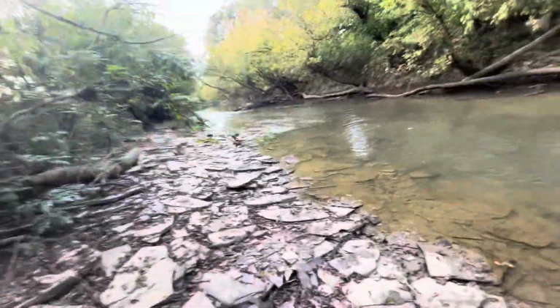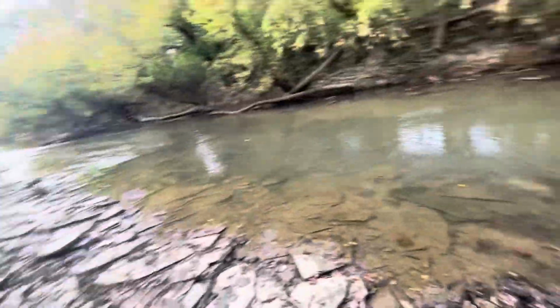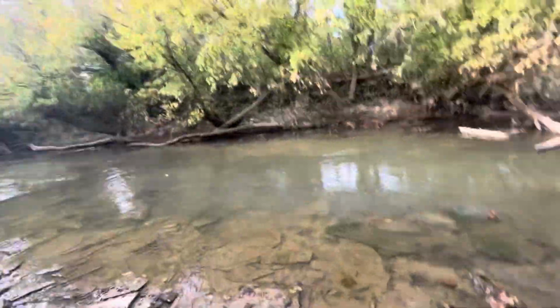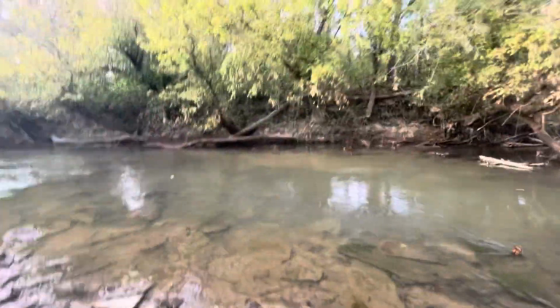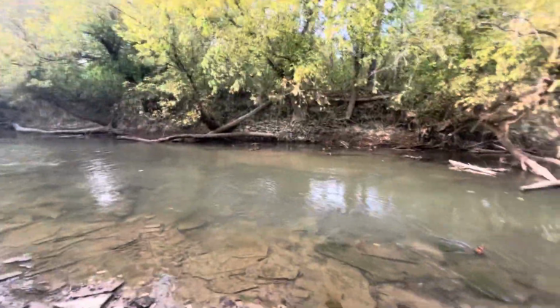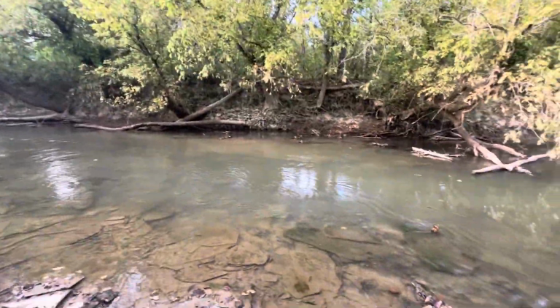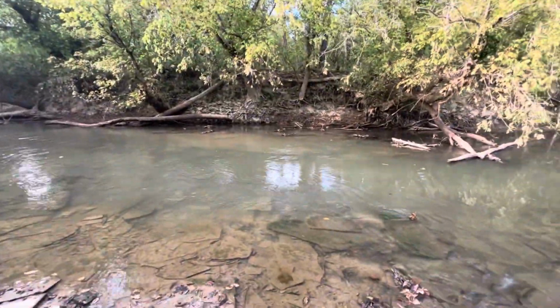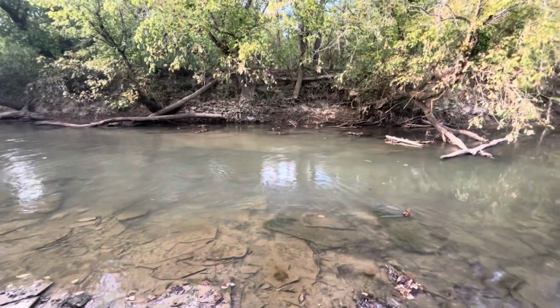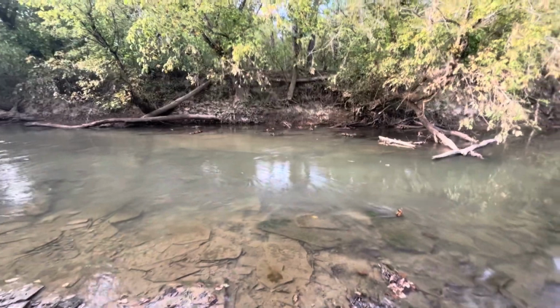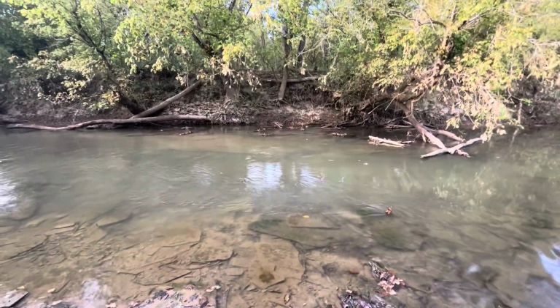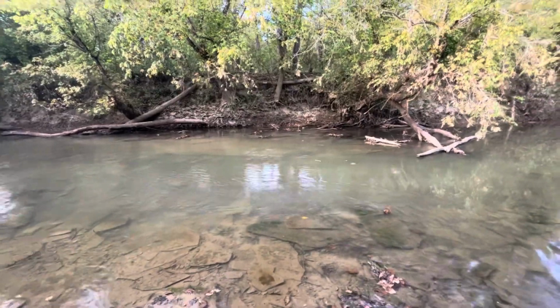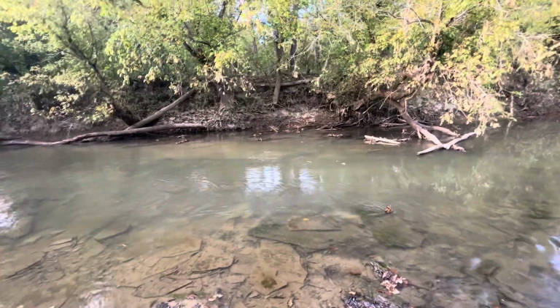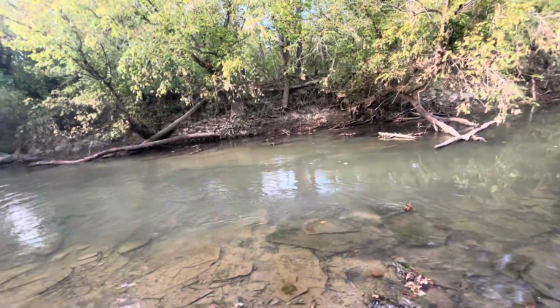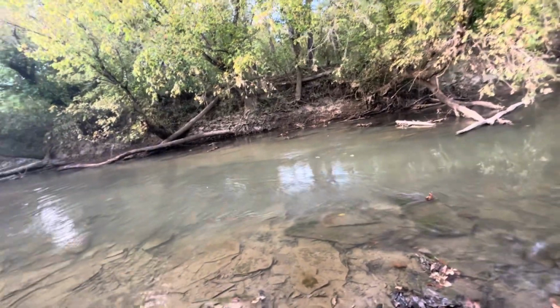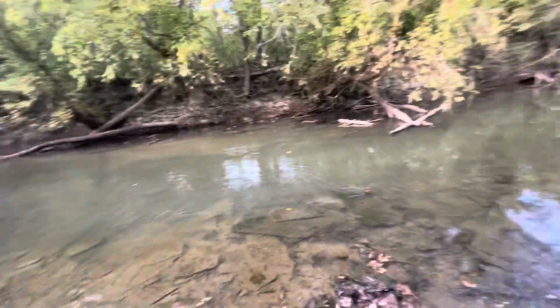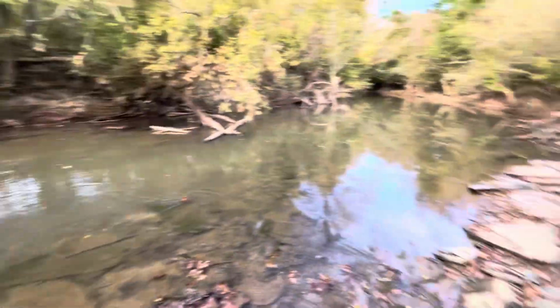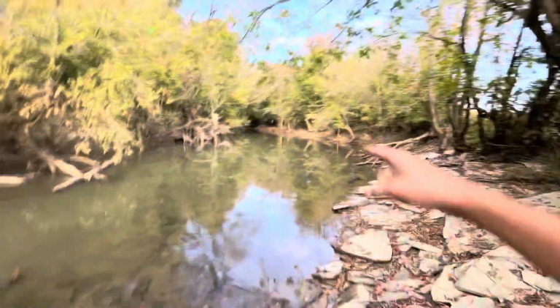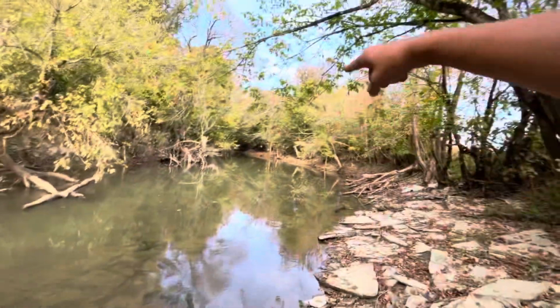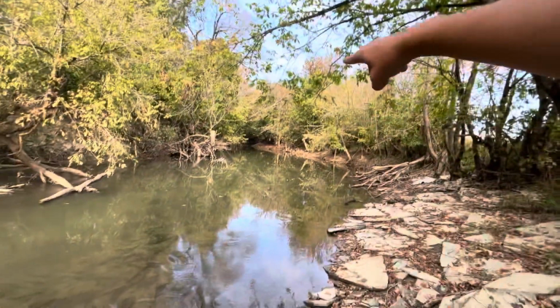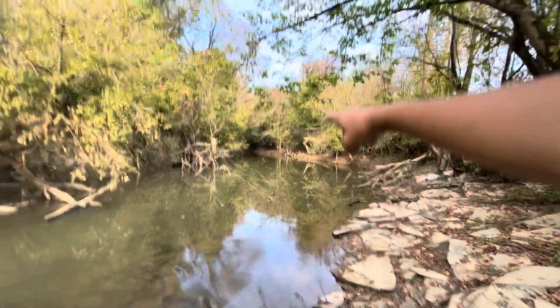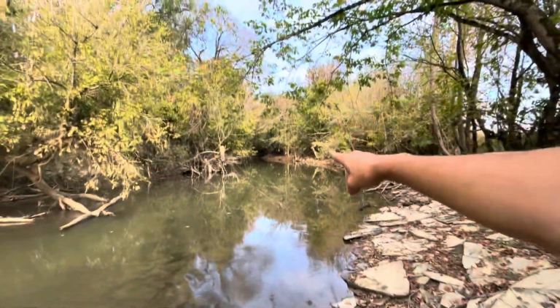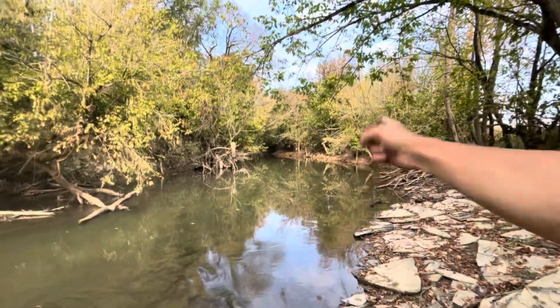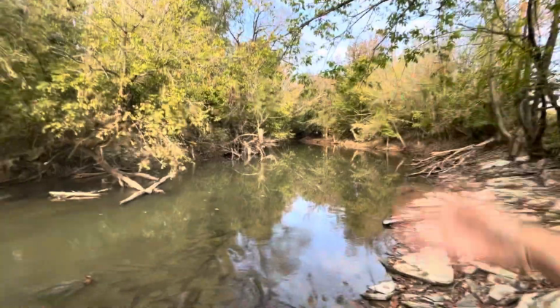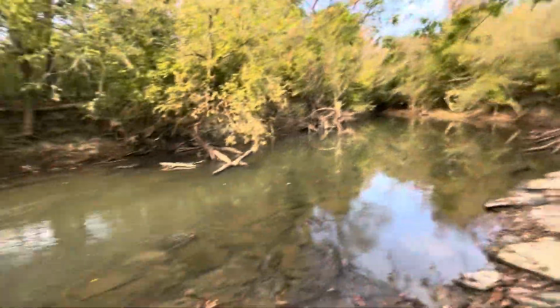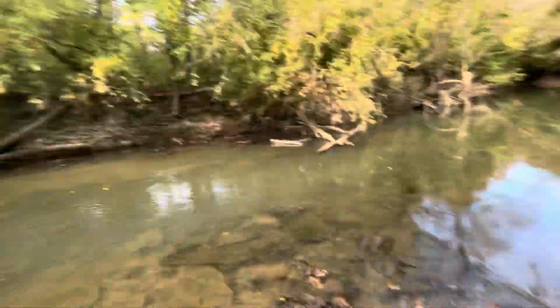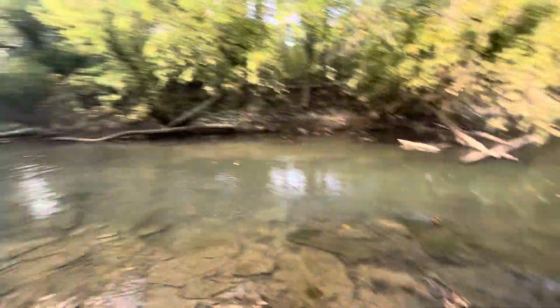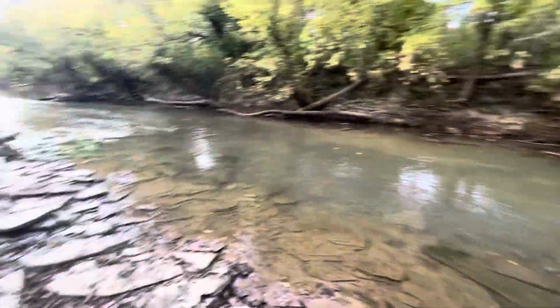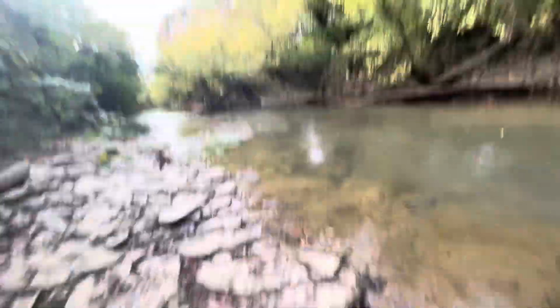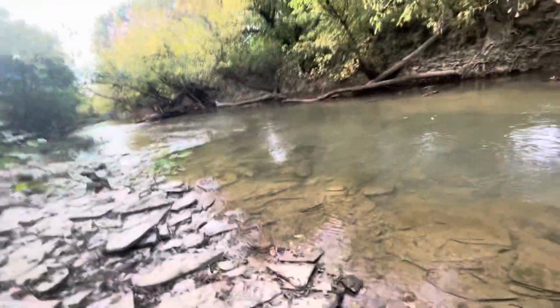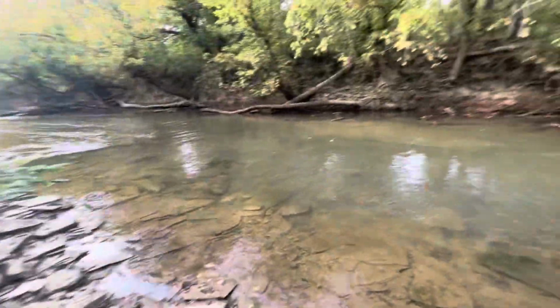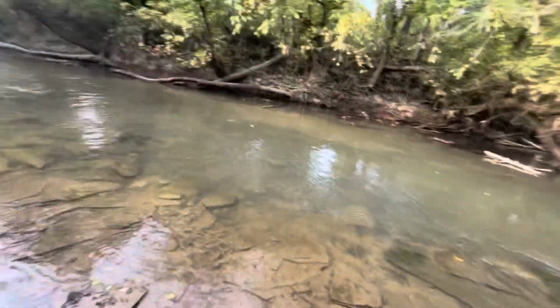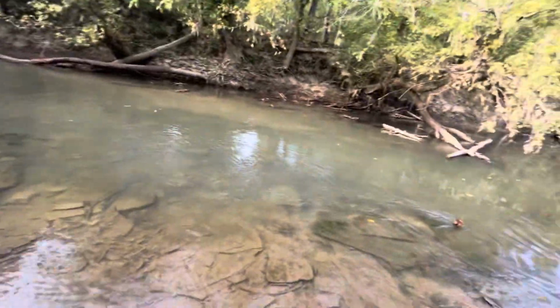This water's beautiful. This is one of the most beautiful spots in this creek. Right around that corner up there is where I fish.